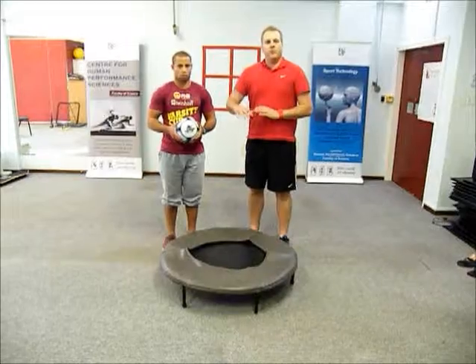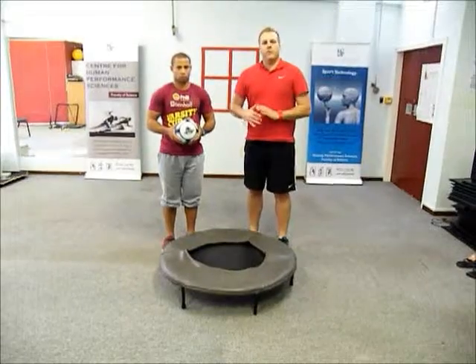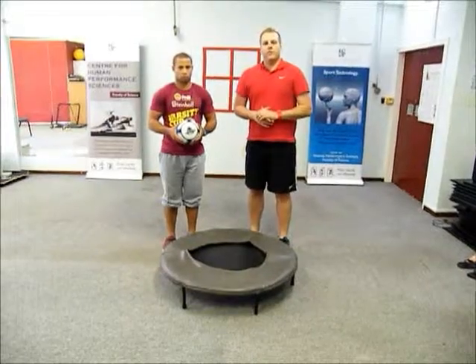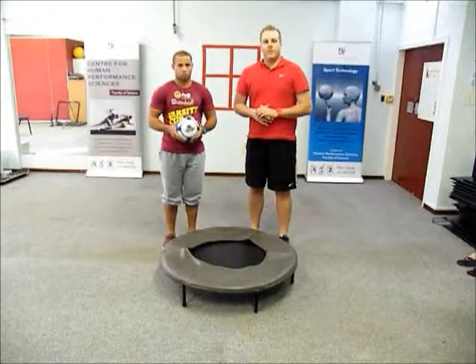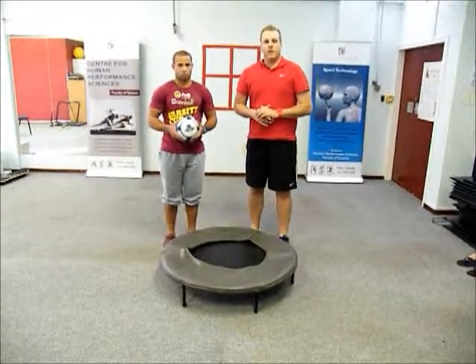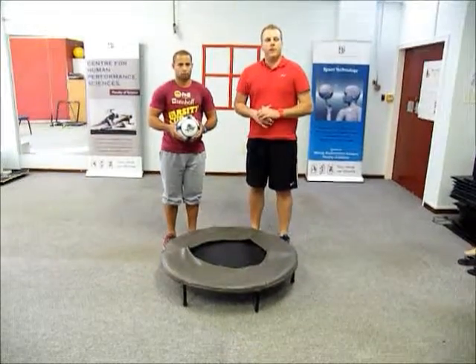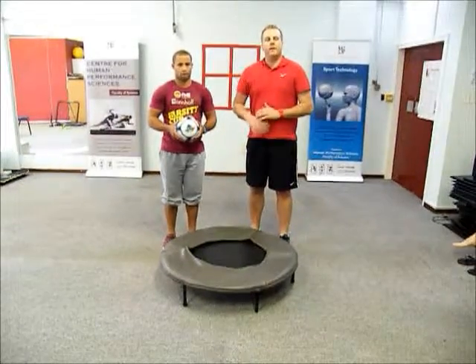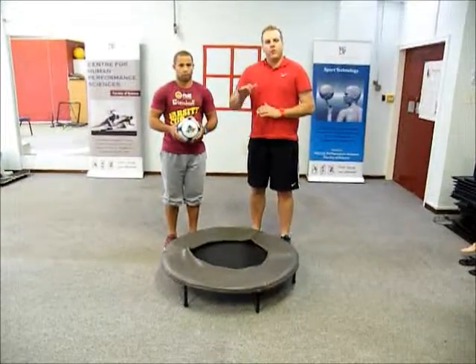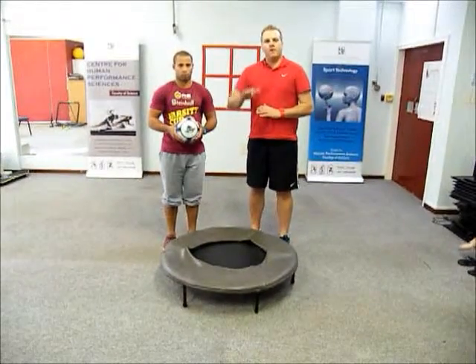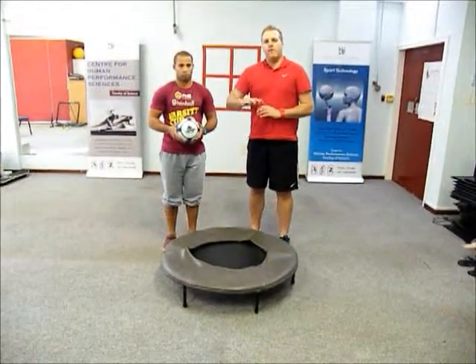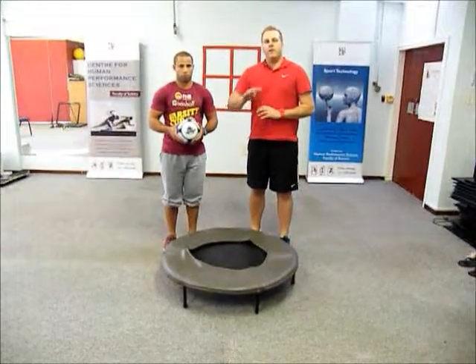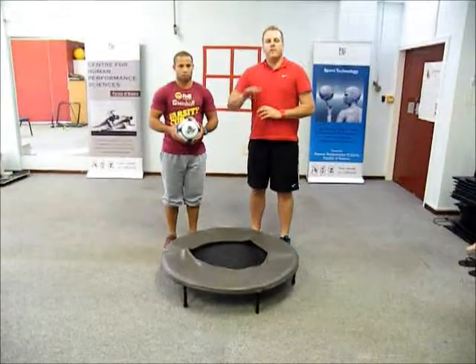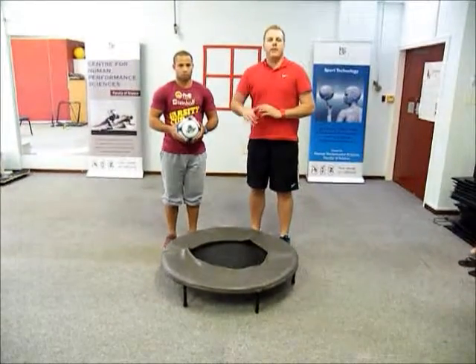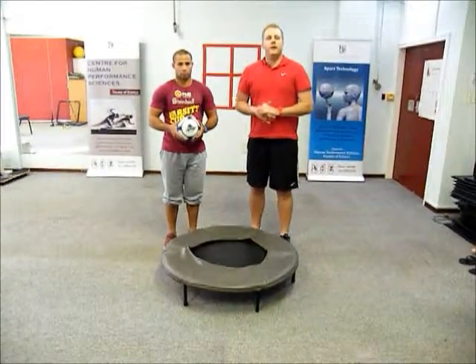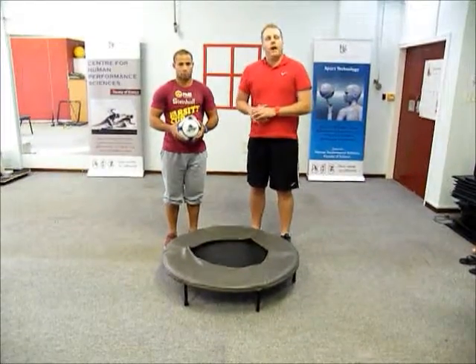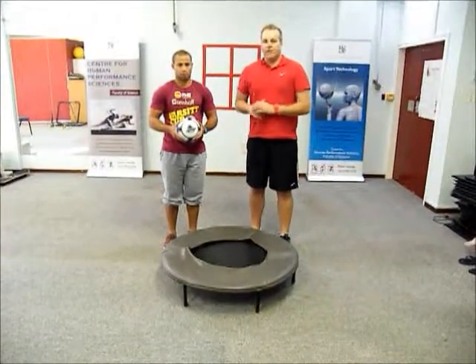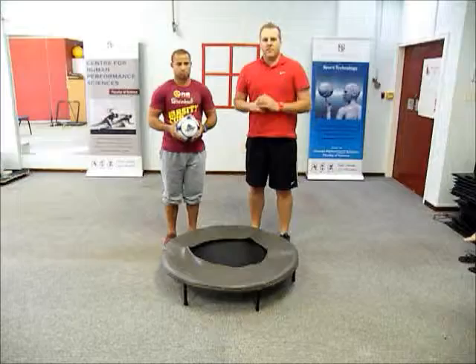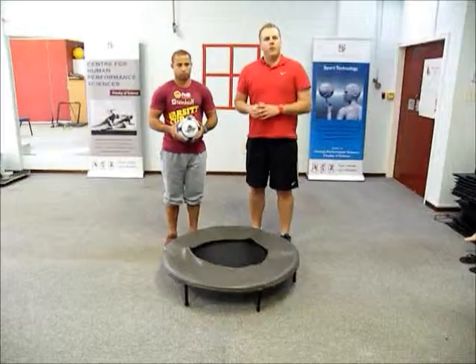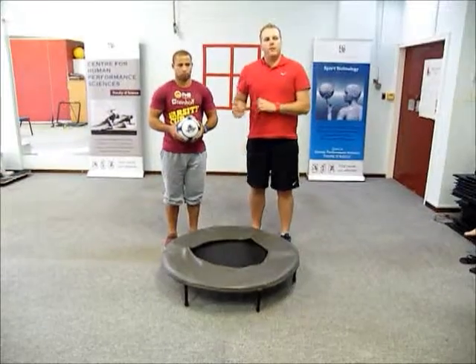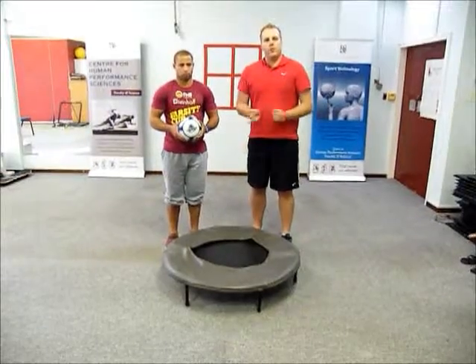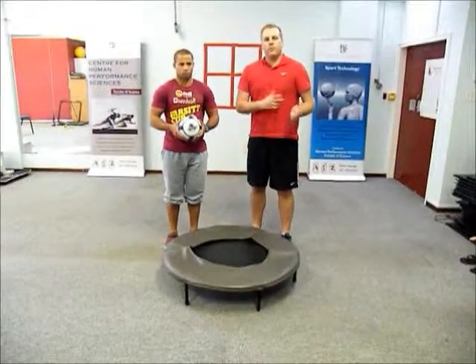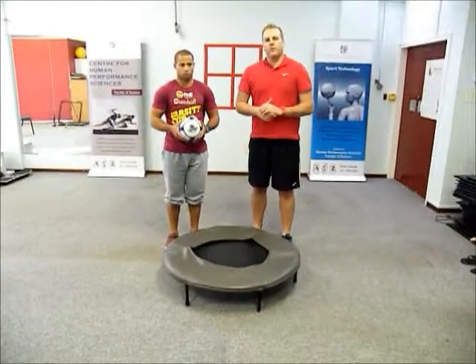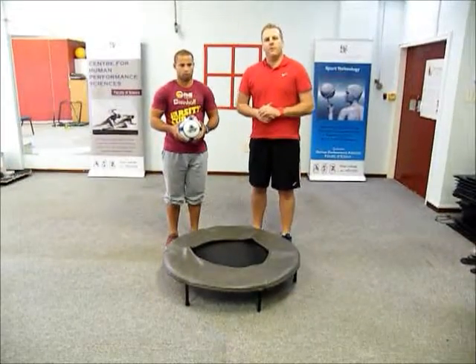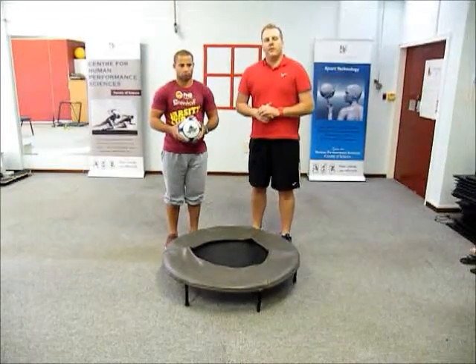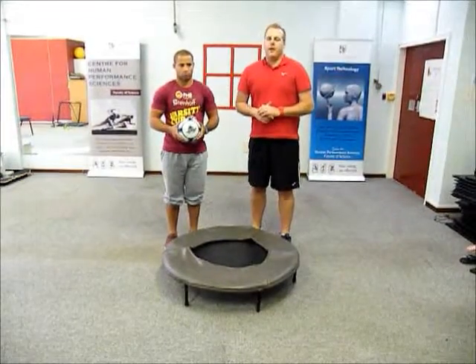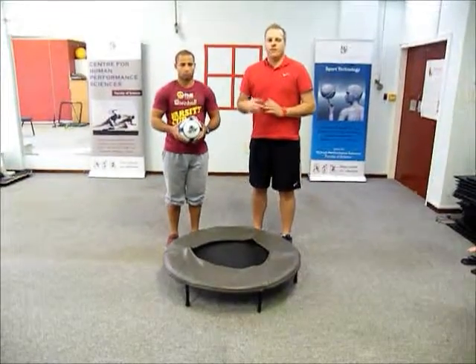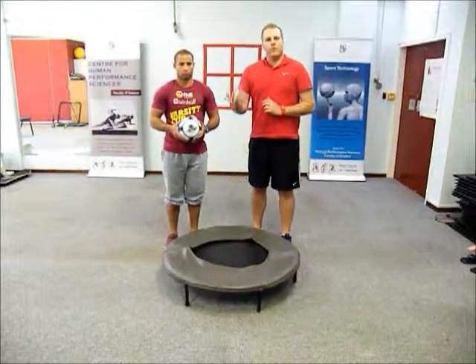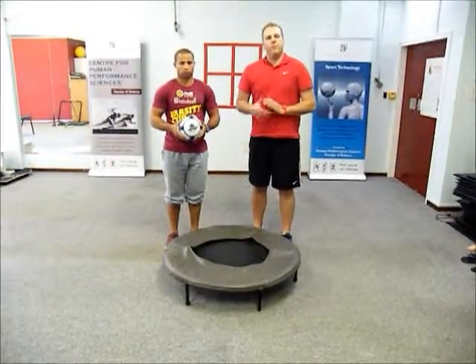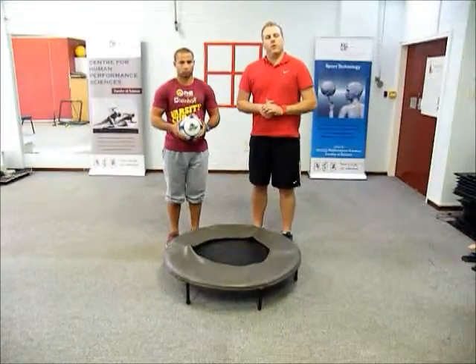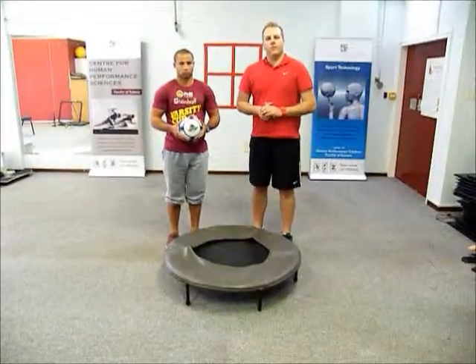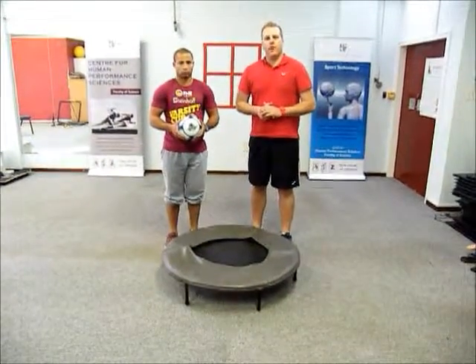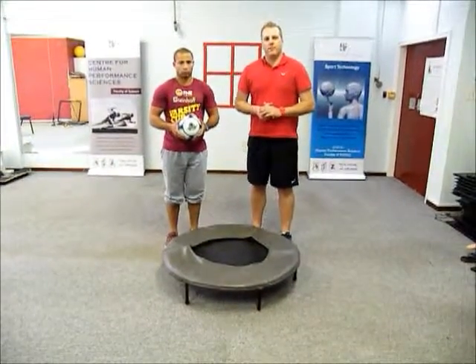What you will do is stand on the mini trampoline, bounce very slightly, and at the same time while you are bouncing you are passing off to the left, and then also do a few passes off to the right.